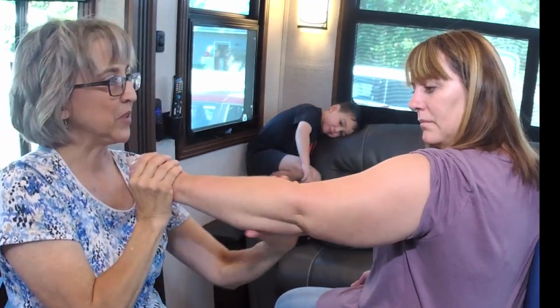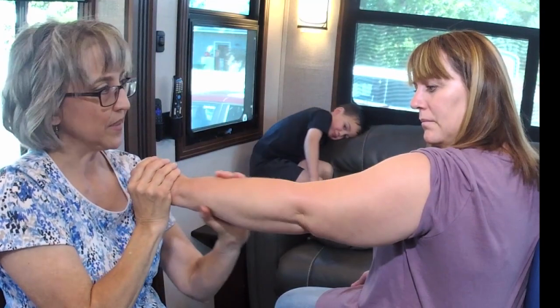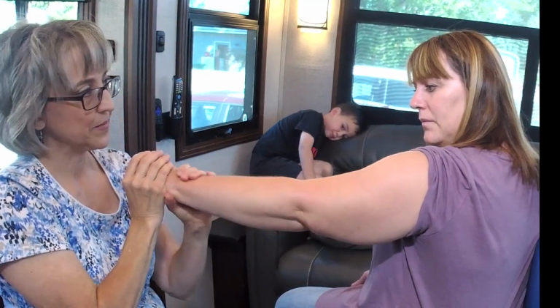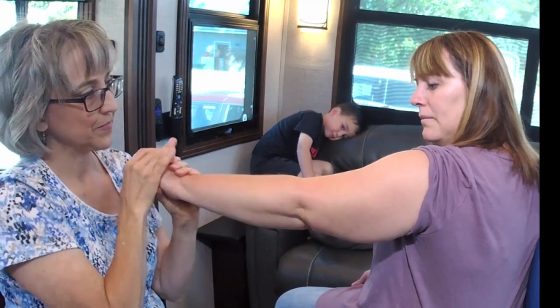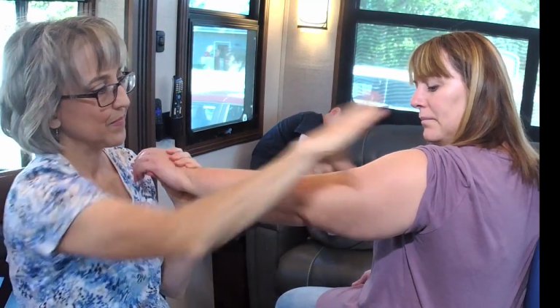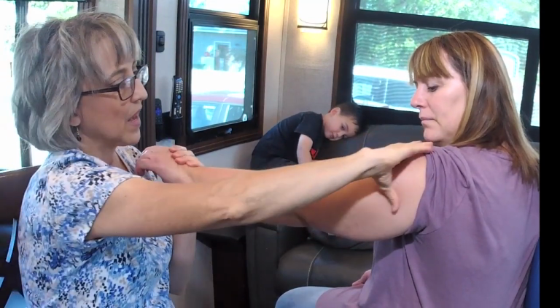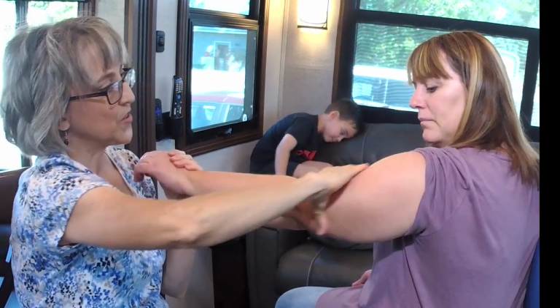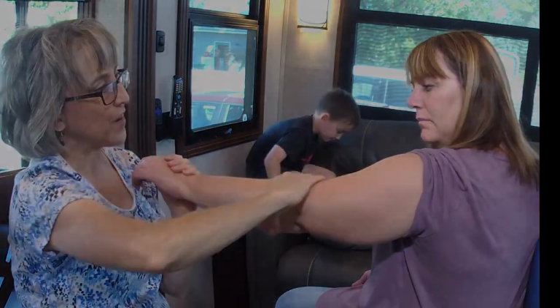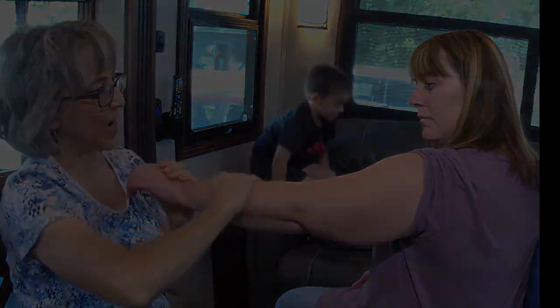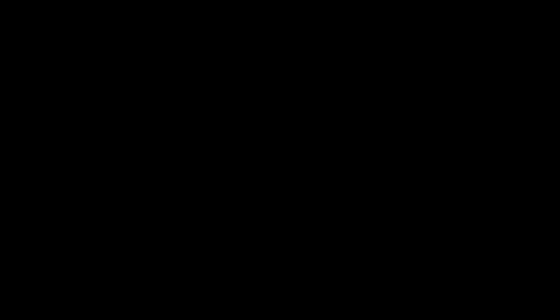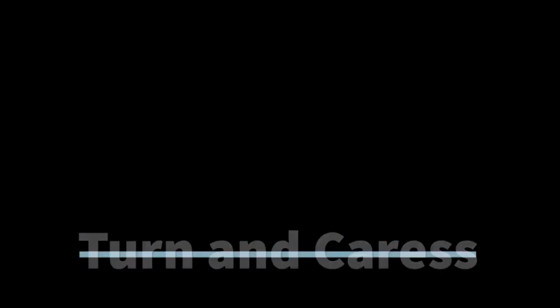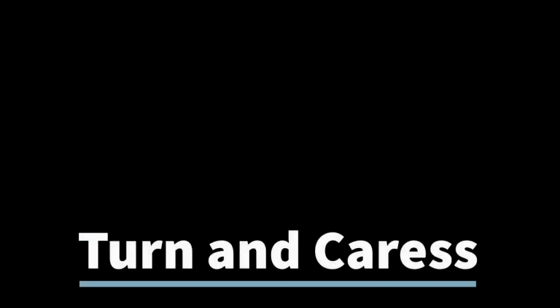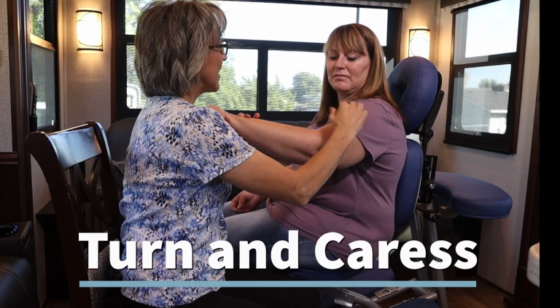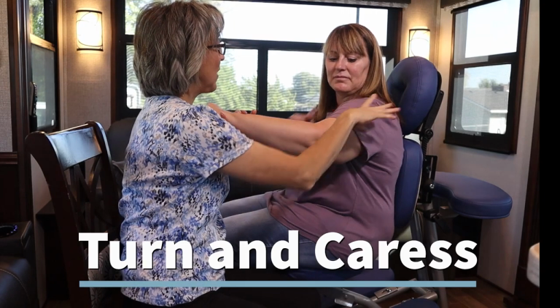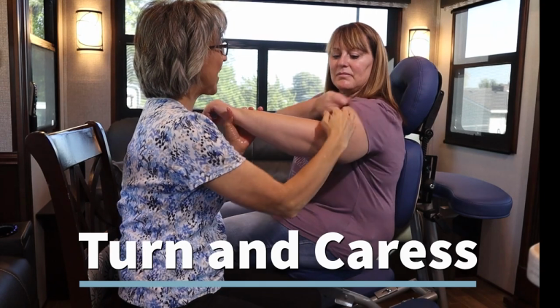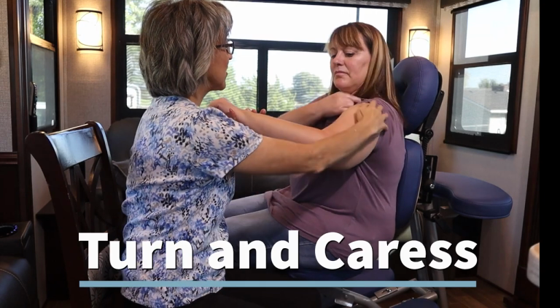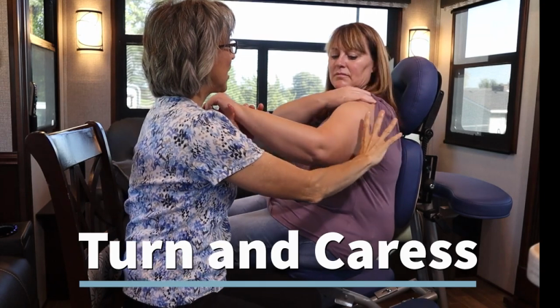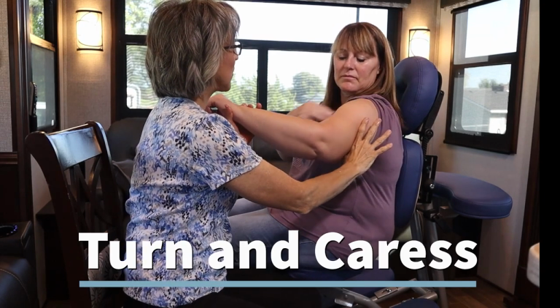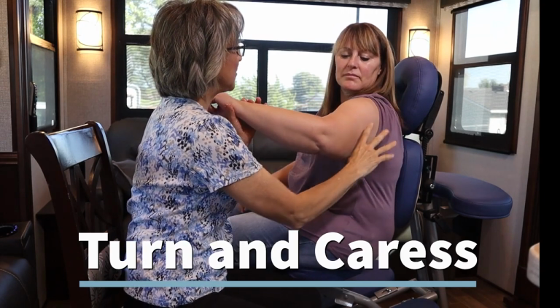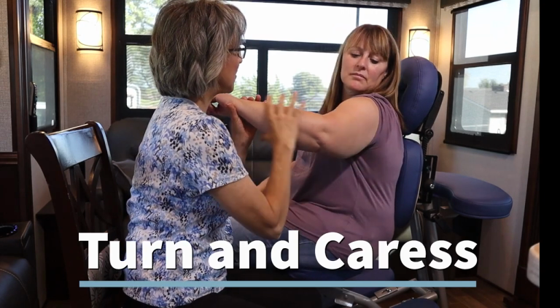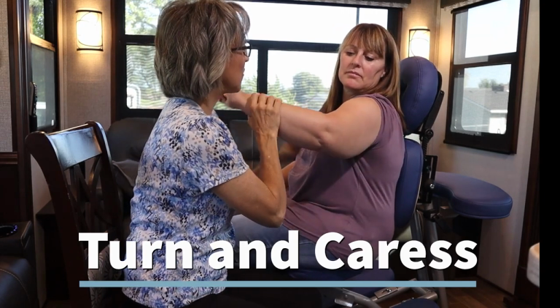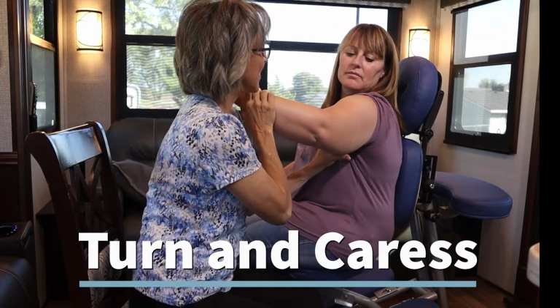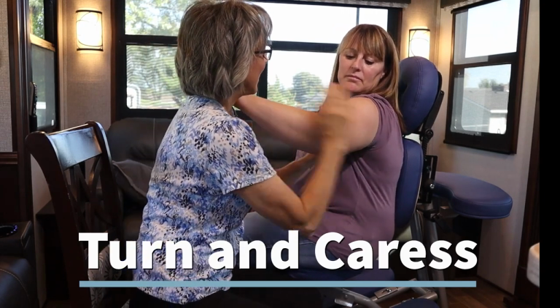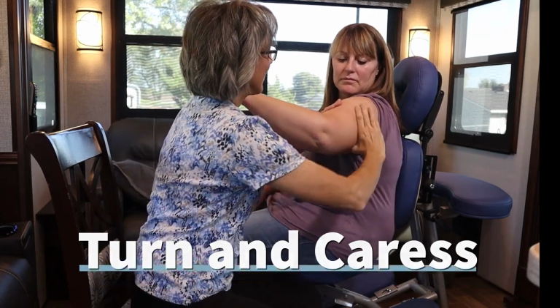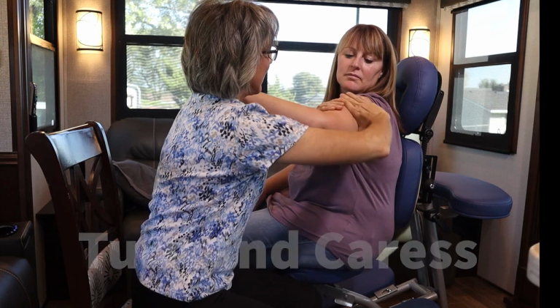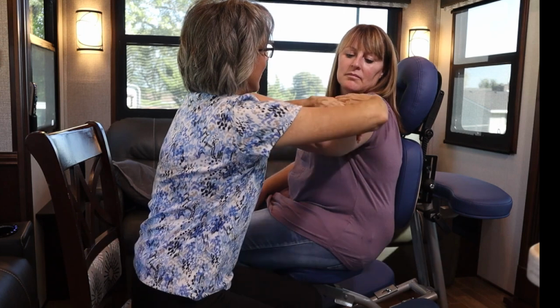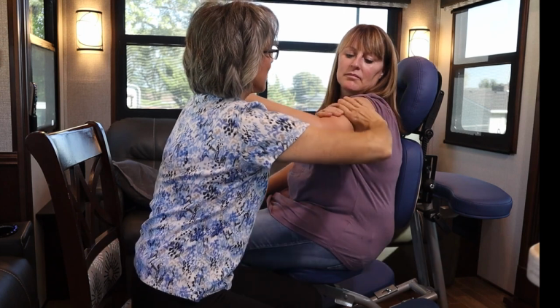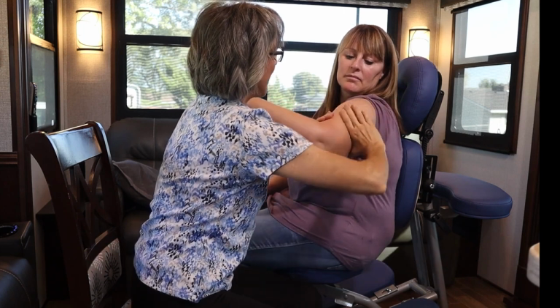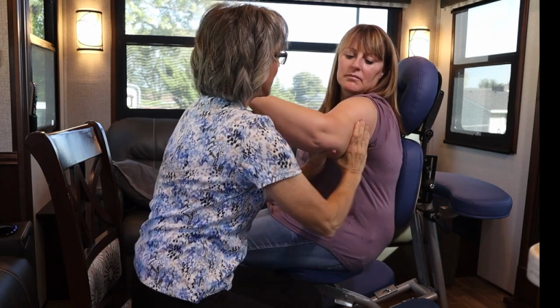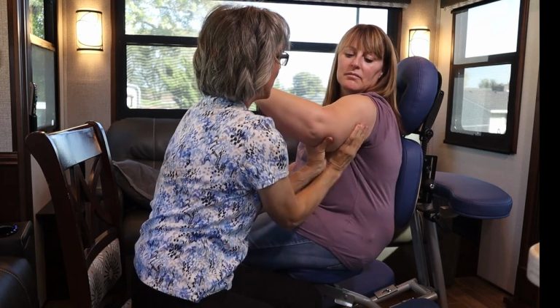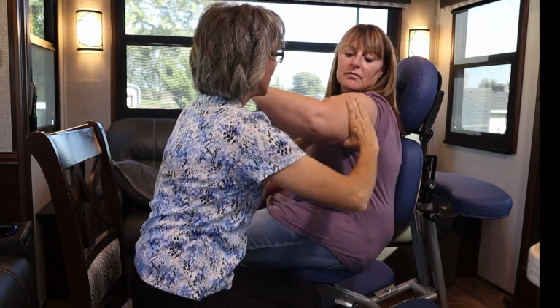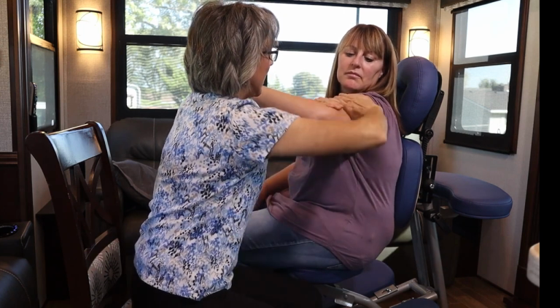This stroke is called Indian milky. You'll do that a few times. After that, we're going to do the turn and caress — it's just both hands, one on each side.